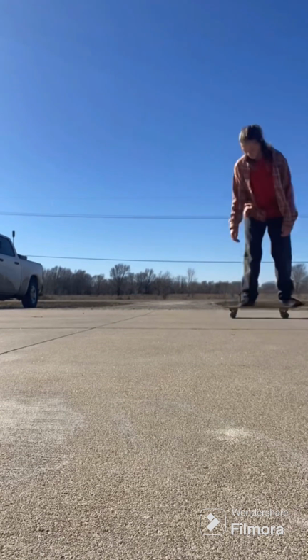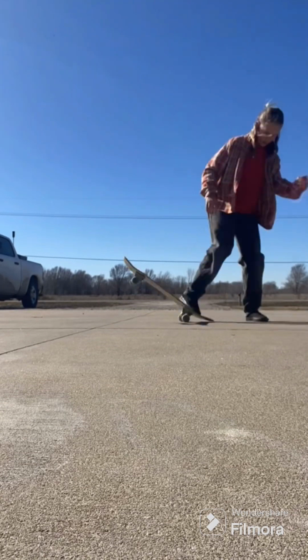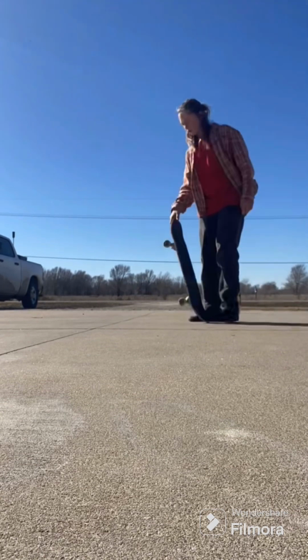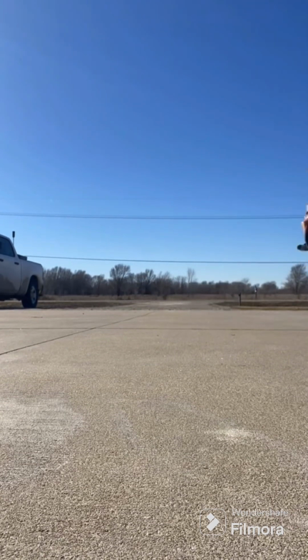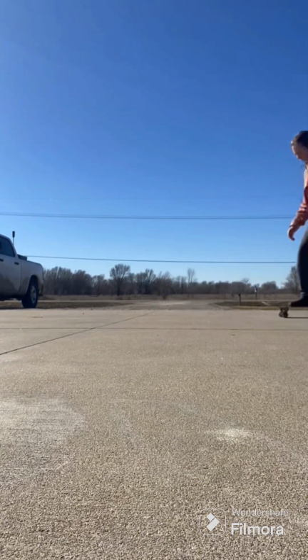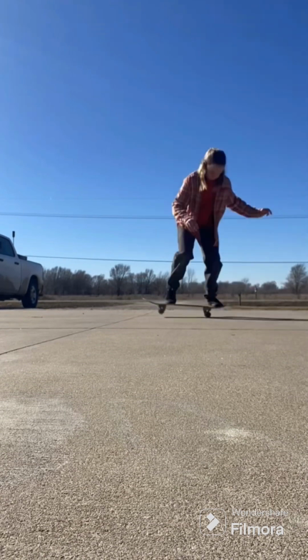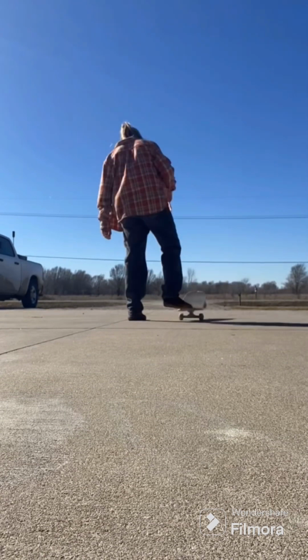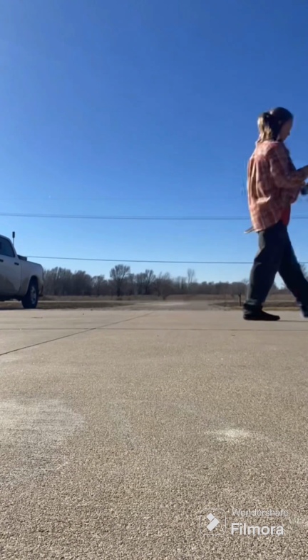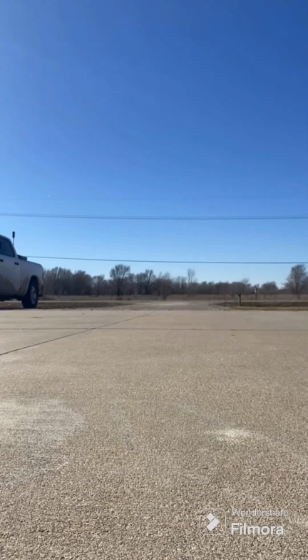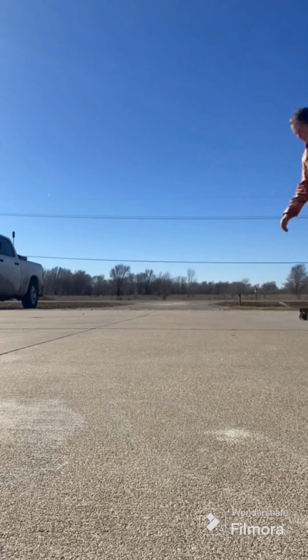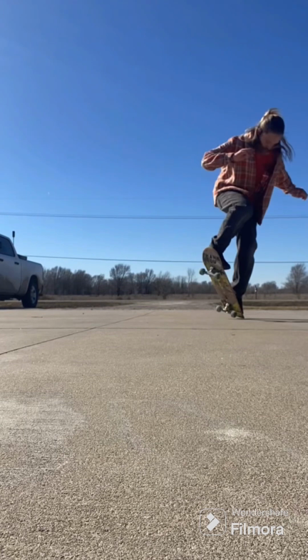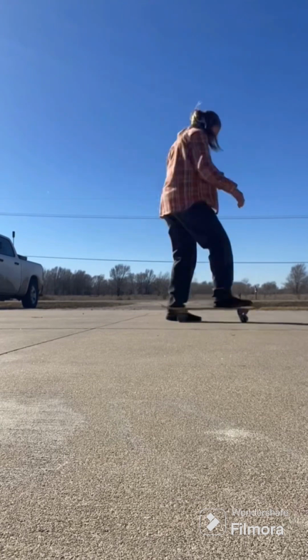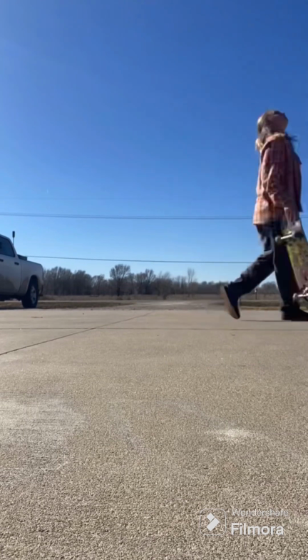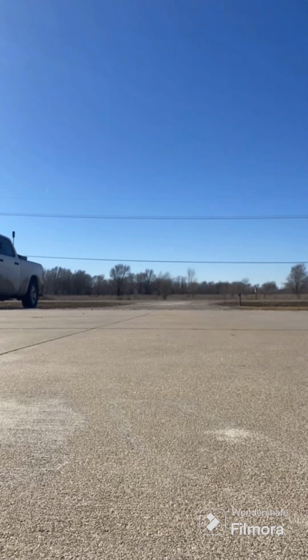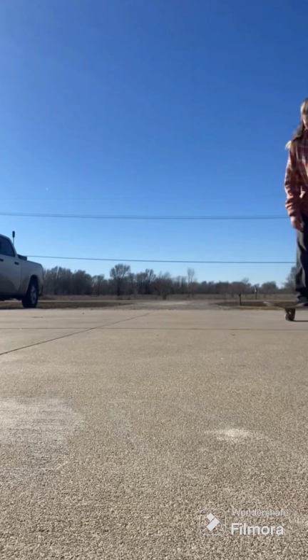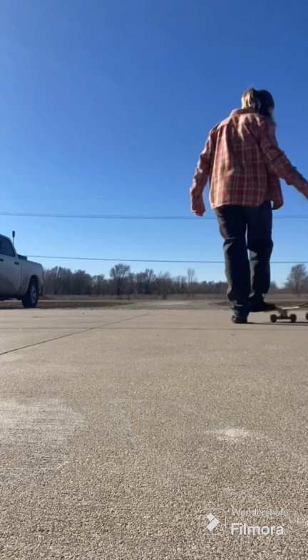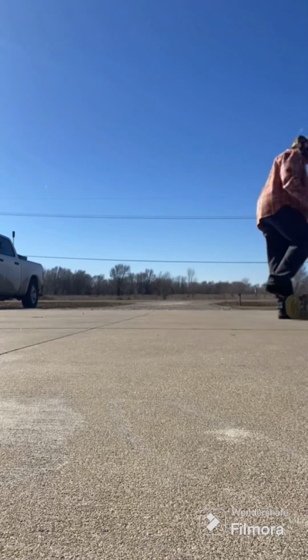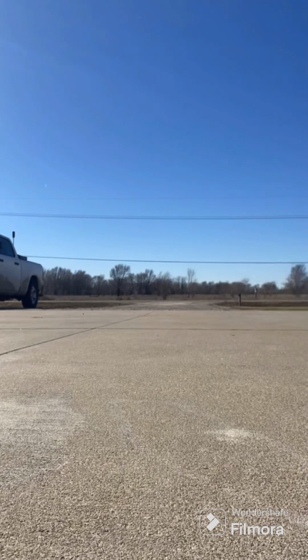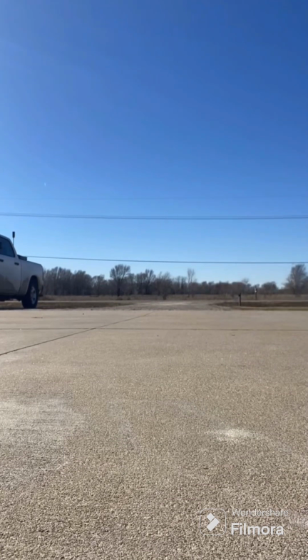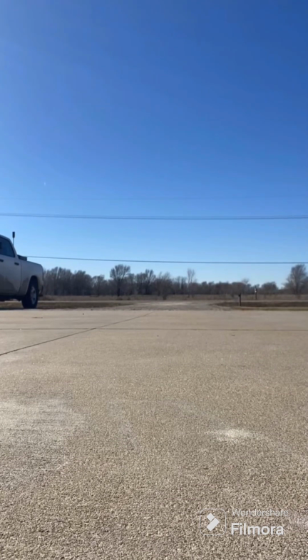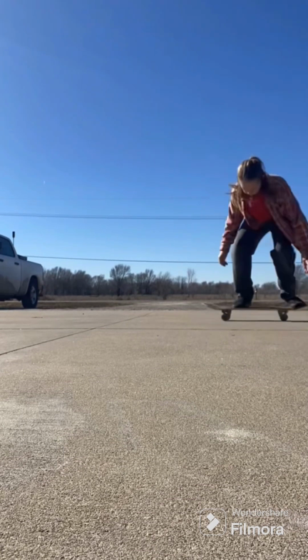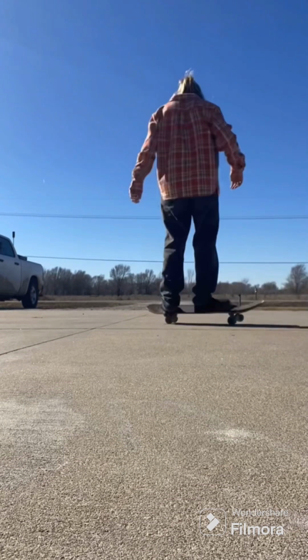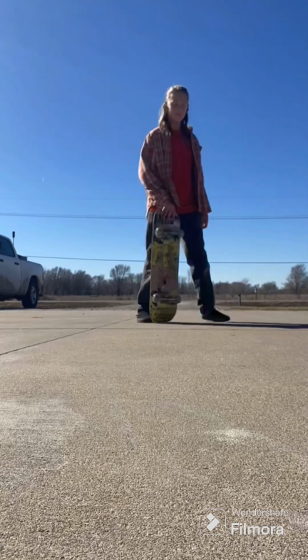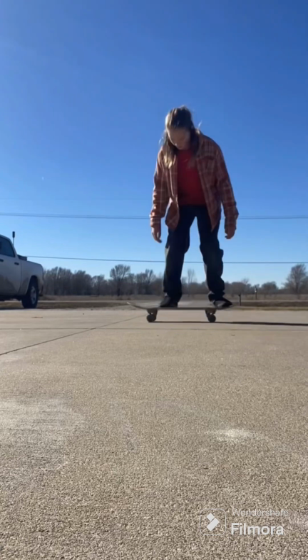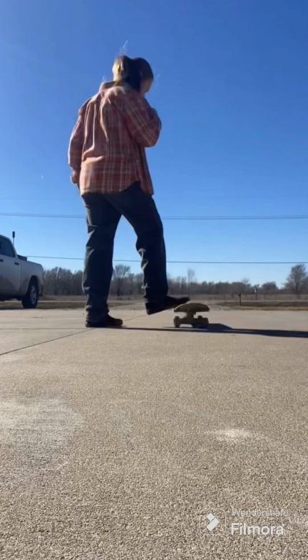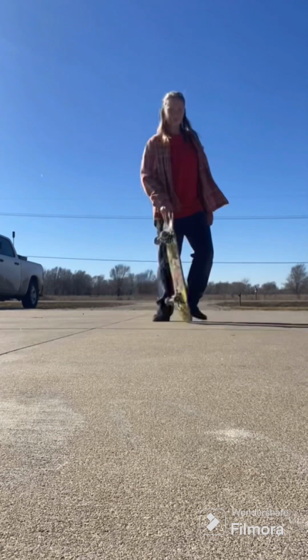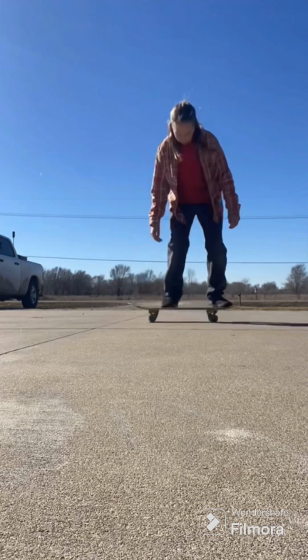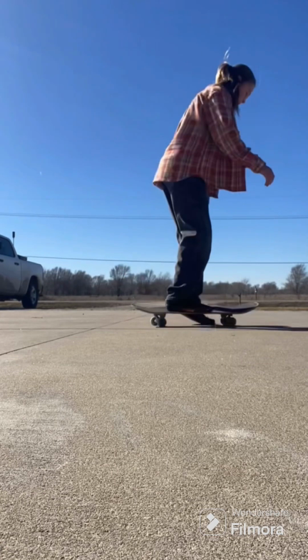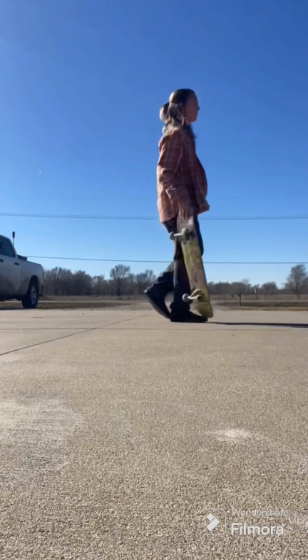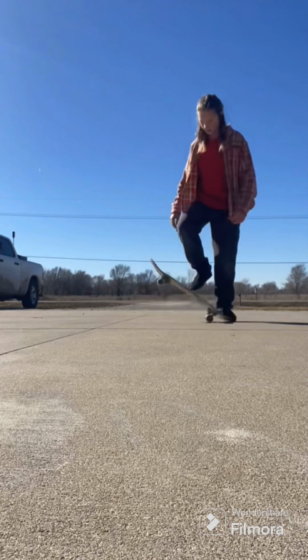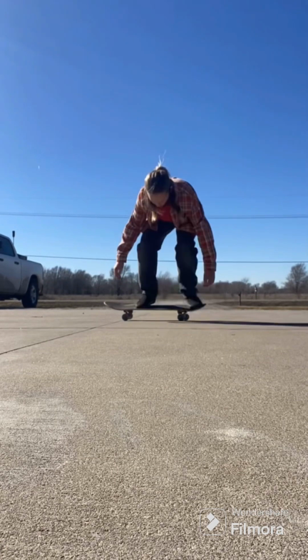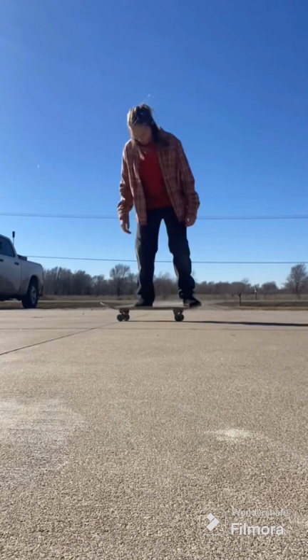That one I was really close on. It's just a hard trick, but I have a good feeling about it. The only thing I can't do is bring my back foot onto it — if I can get that one foot on there.